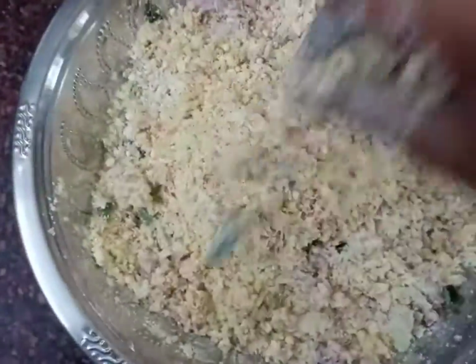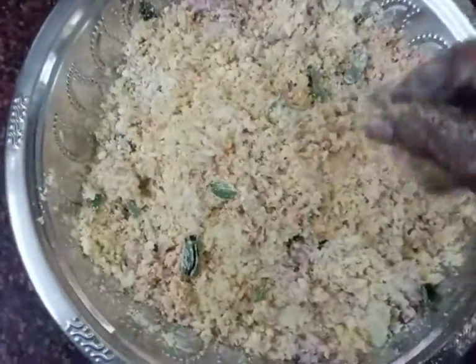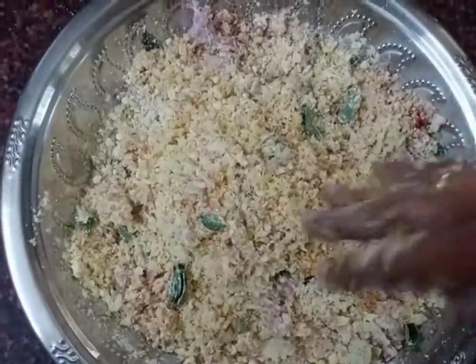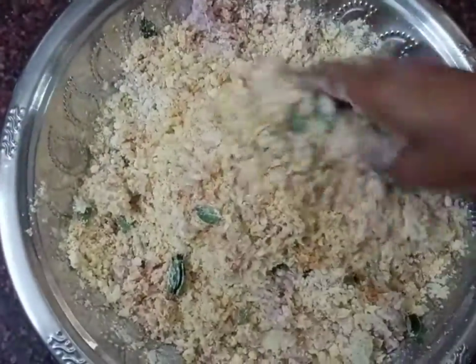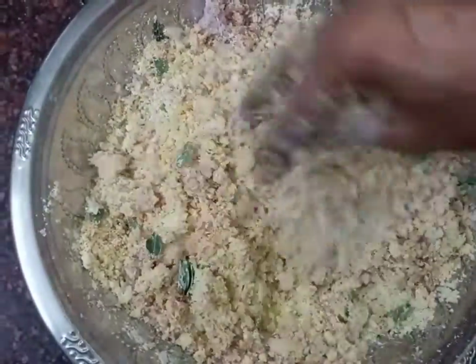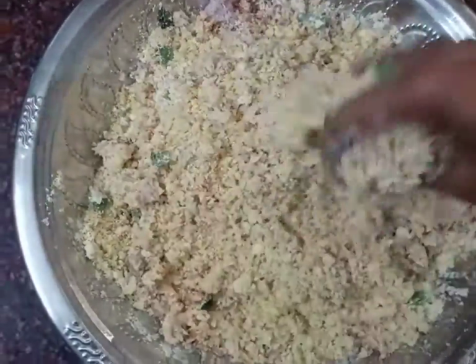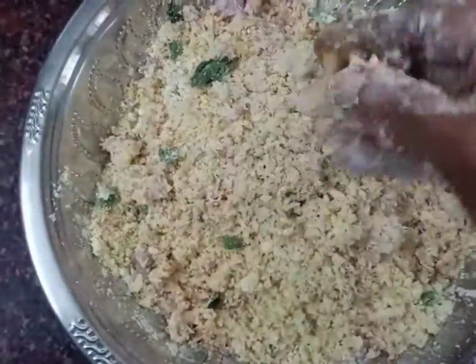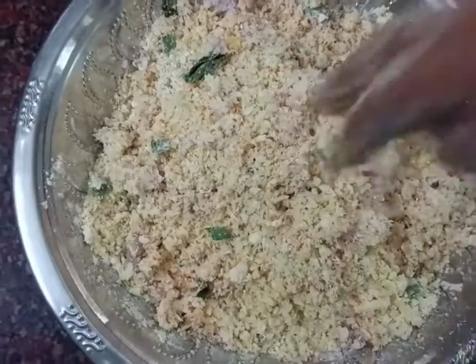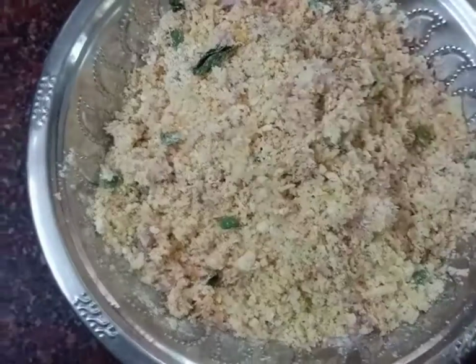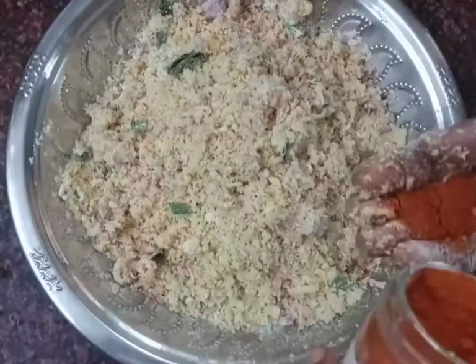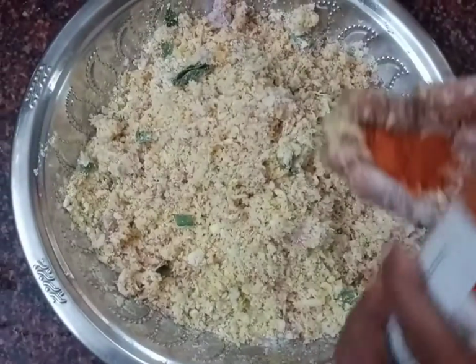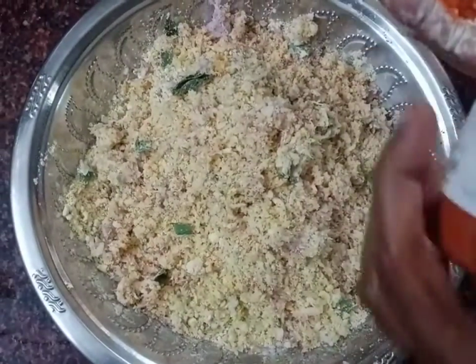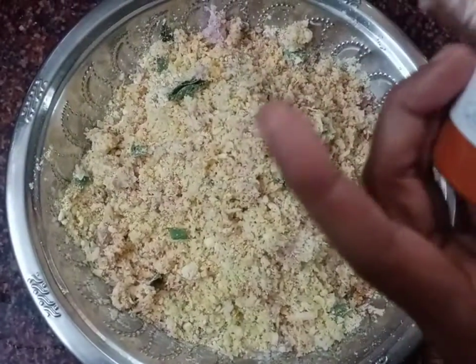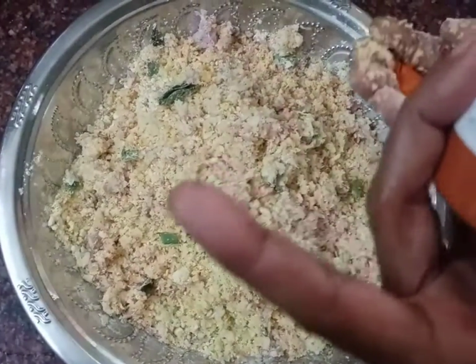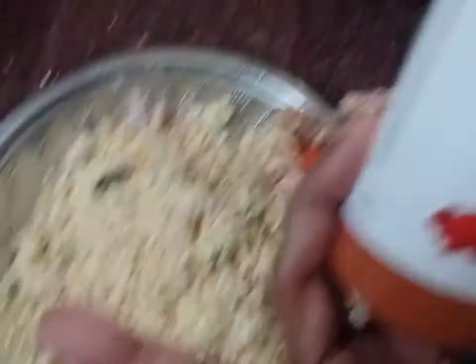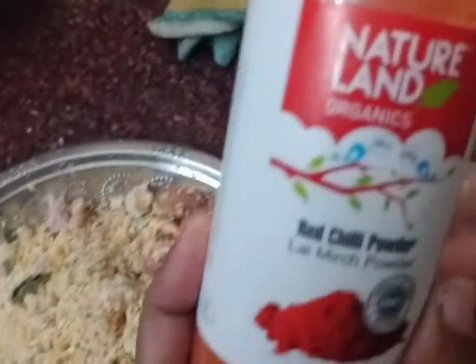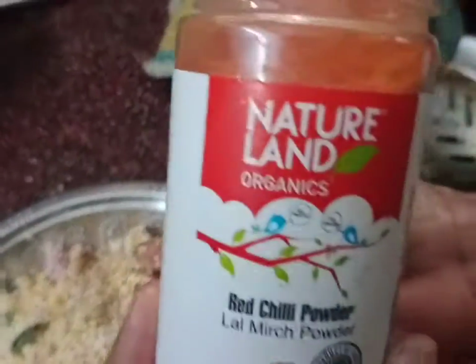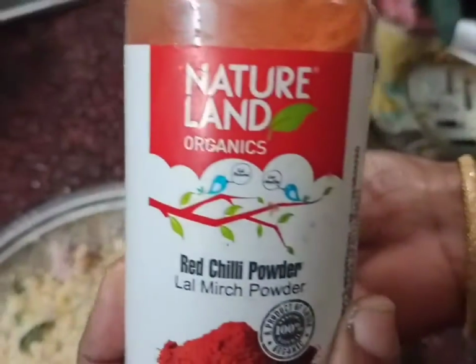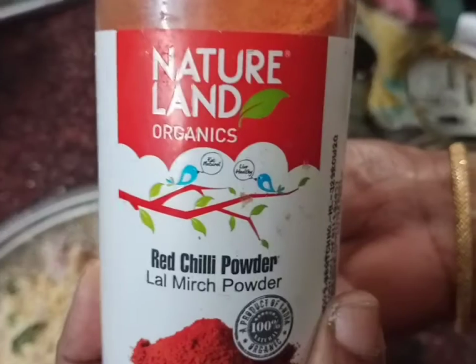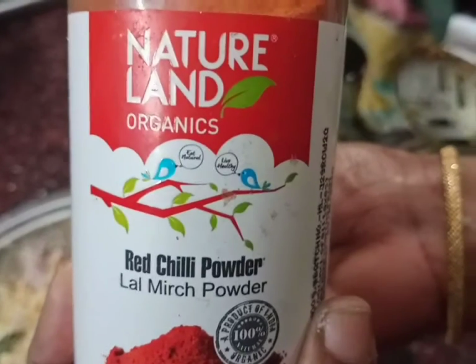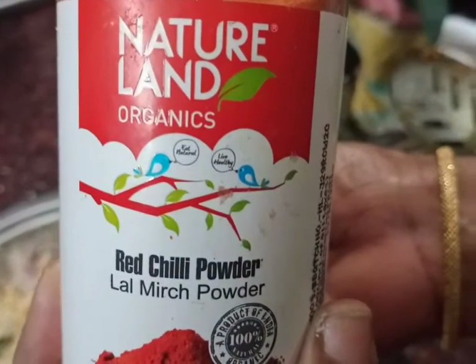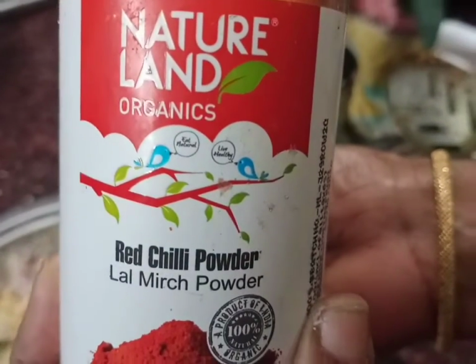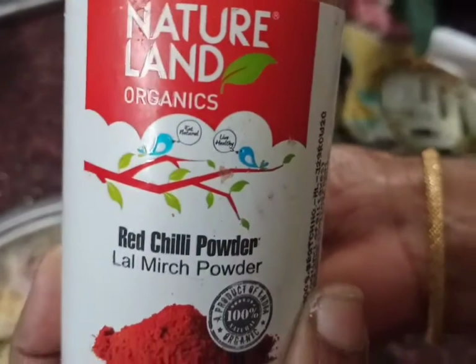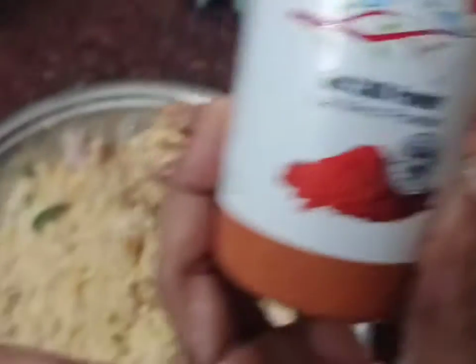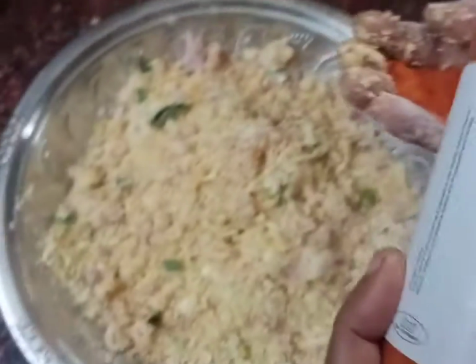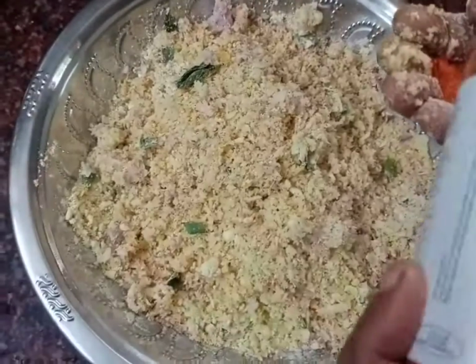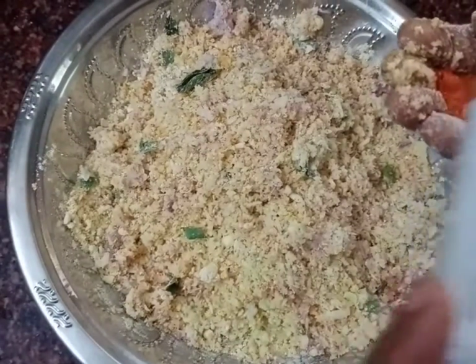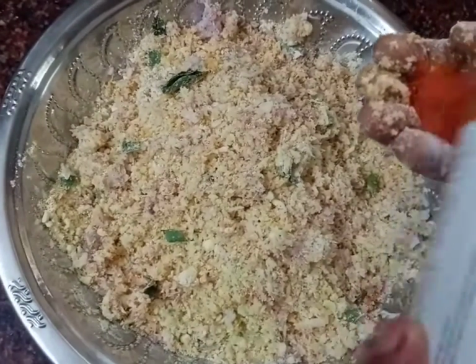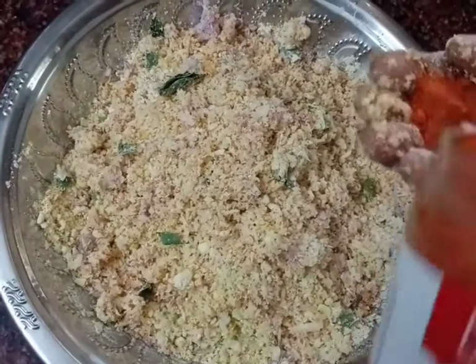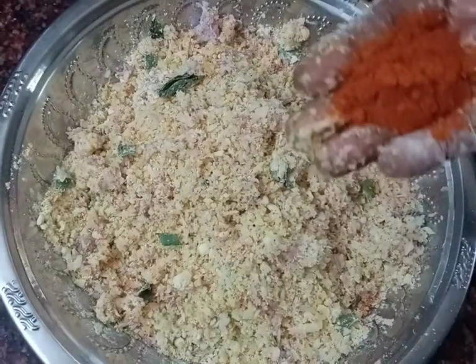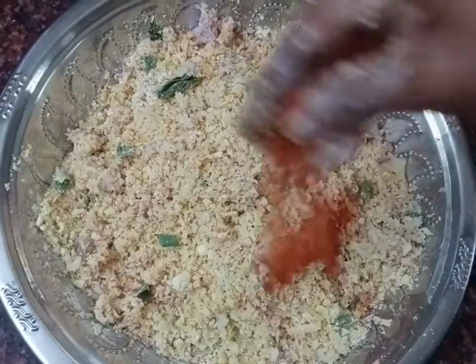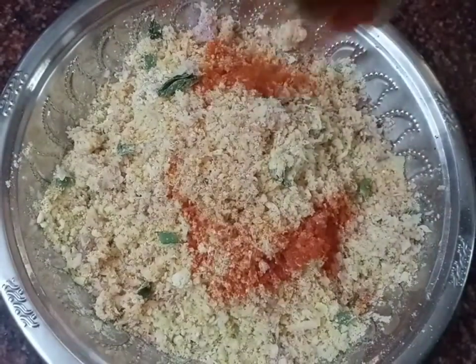Mix evenly. Add red chili powder and green chilies.